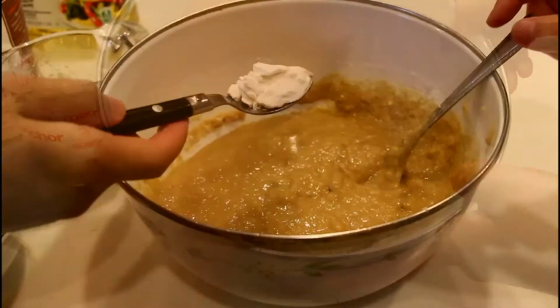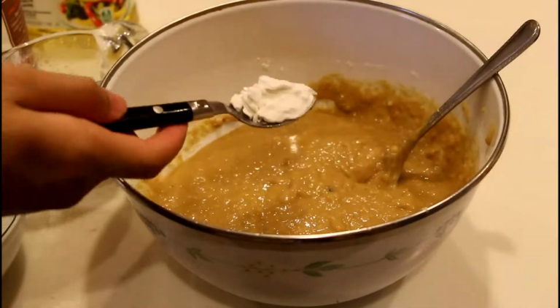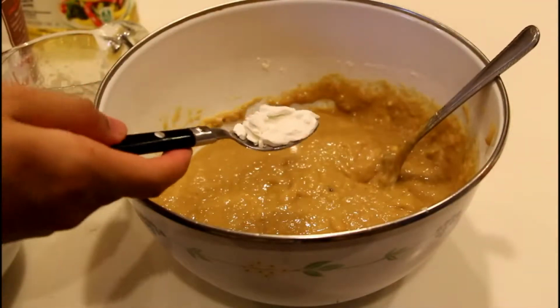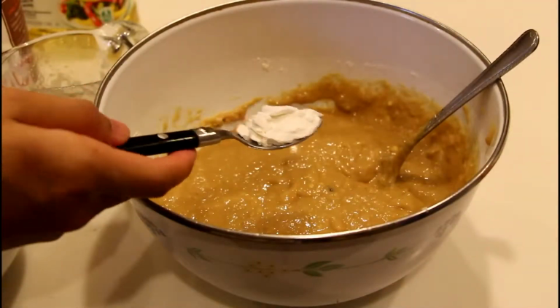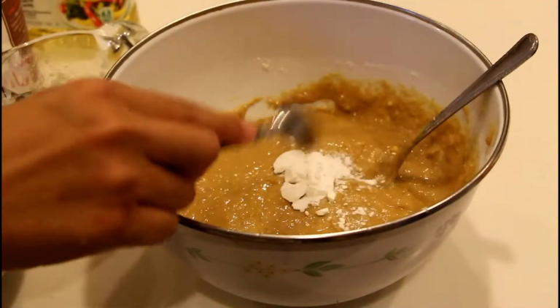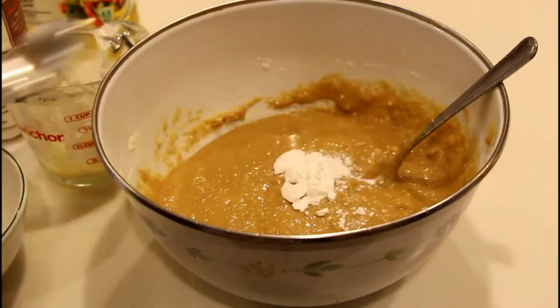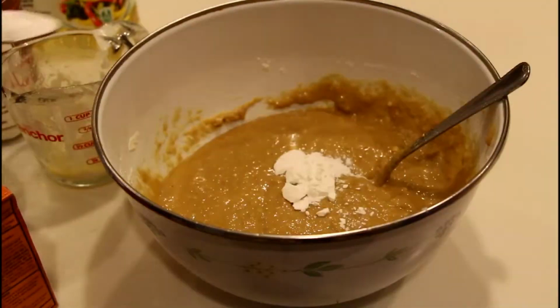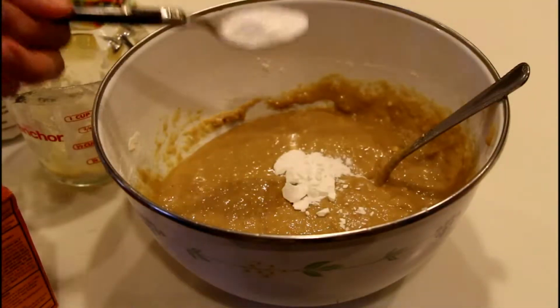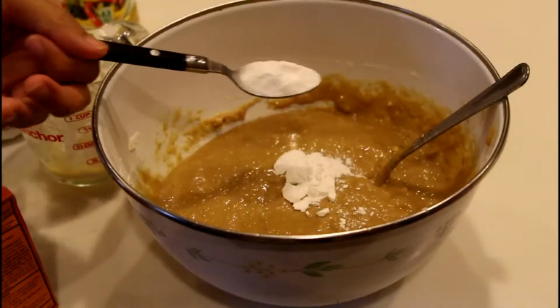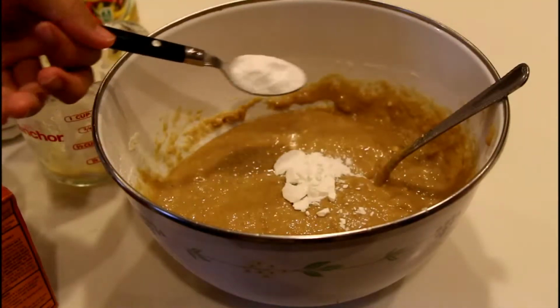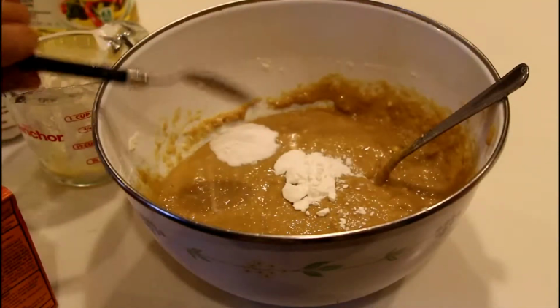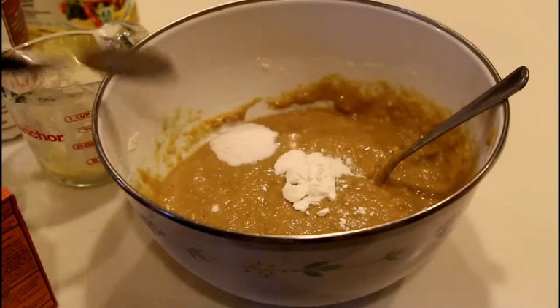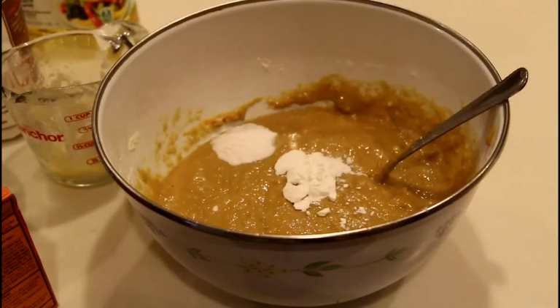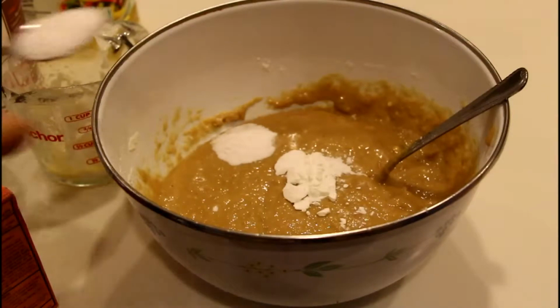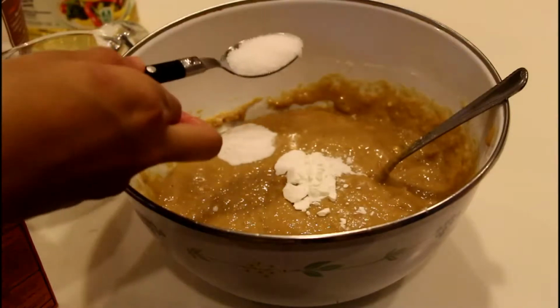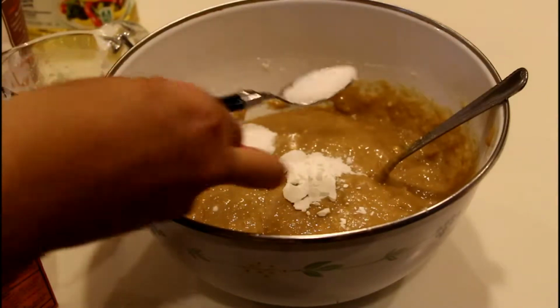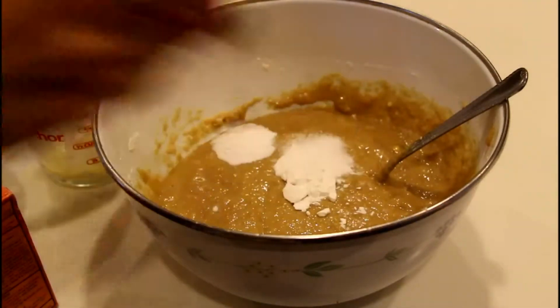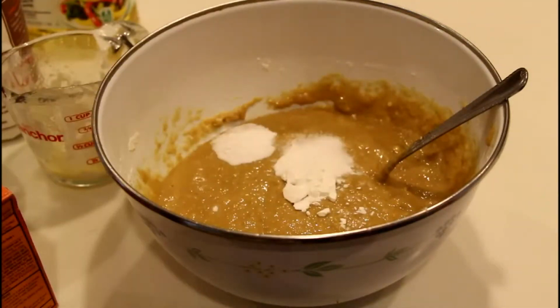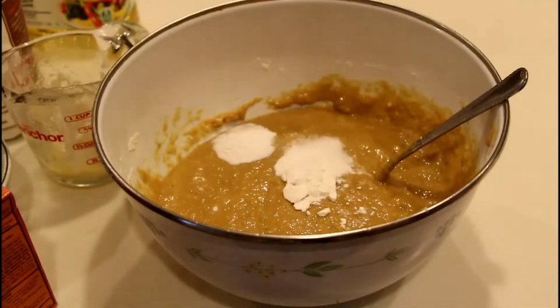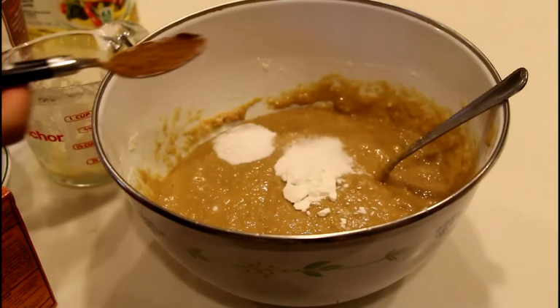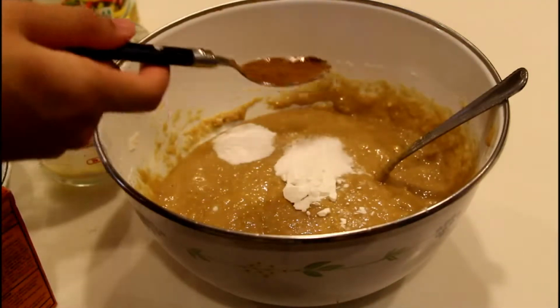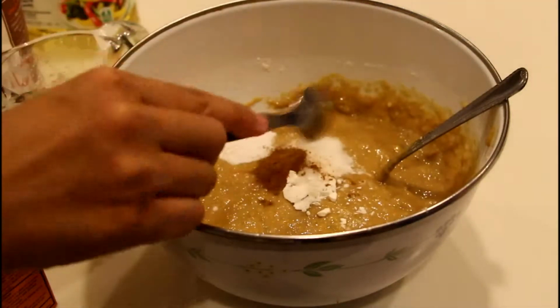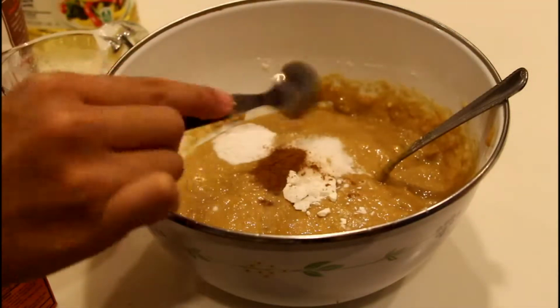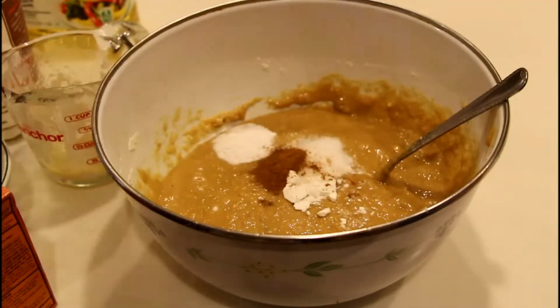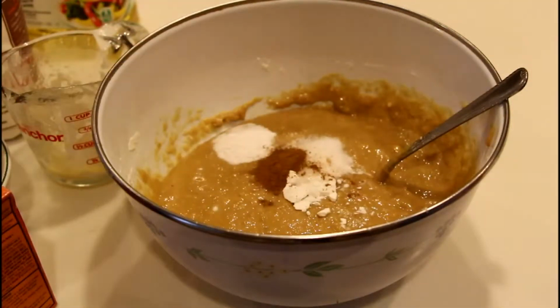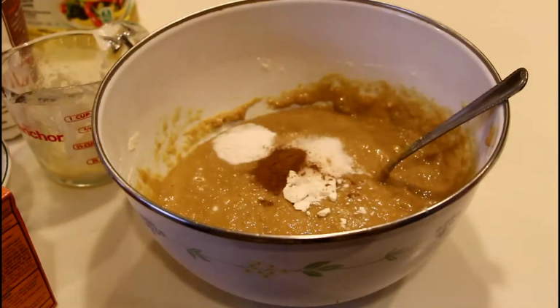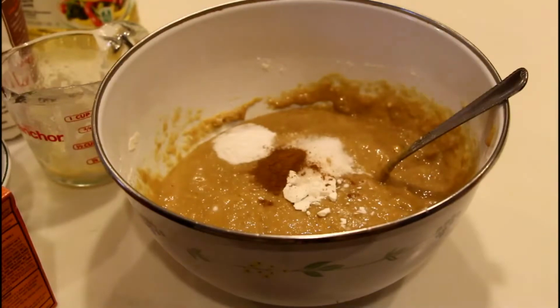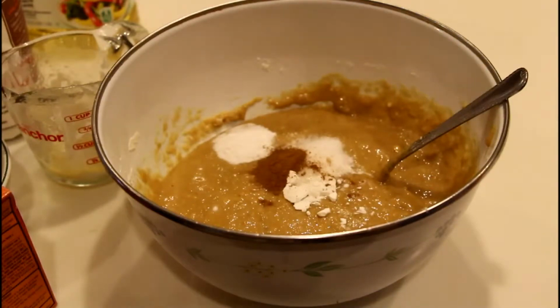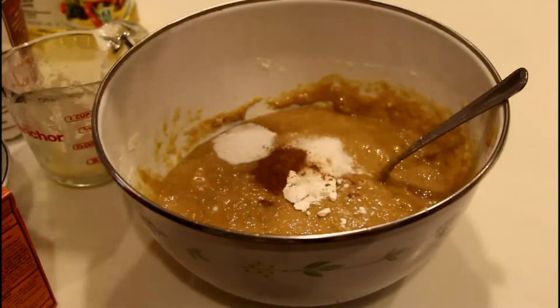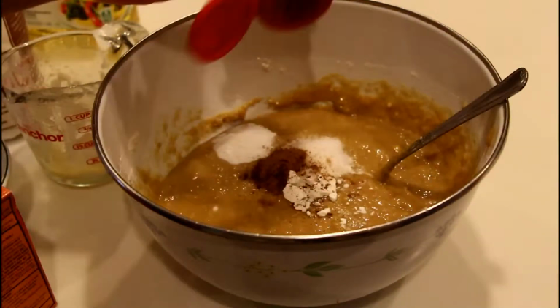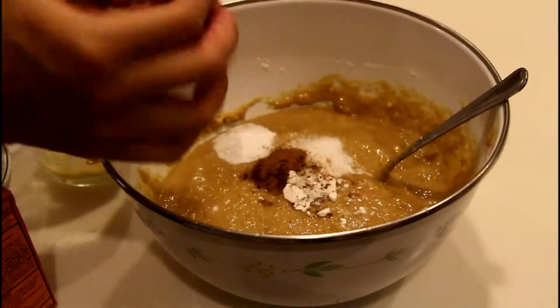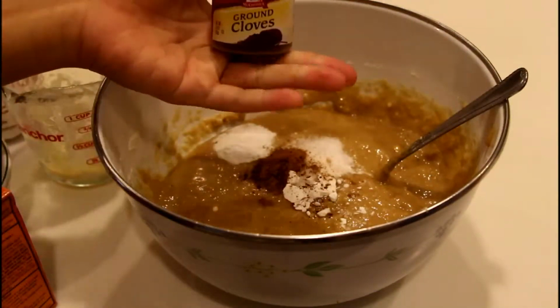Put in 1 teaspoon of baking powder, 1 teaspoon of baking soda, 1 teaspoon of salt, 1 teaspoon of cinnamon, and a few dashes of ground cloves.